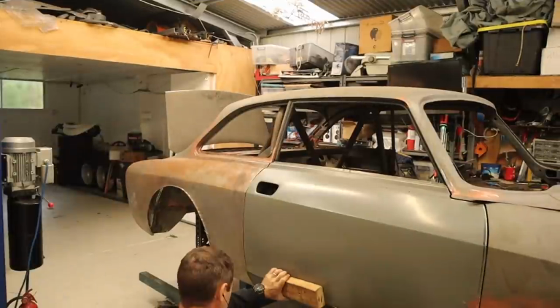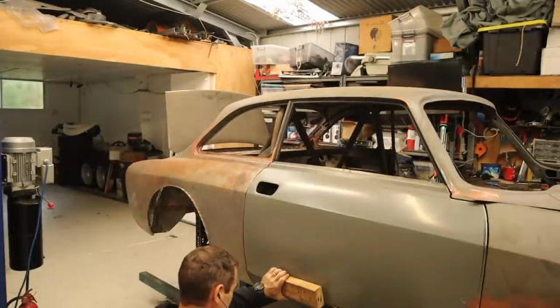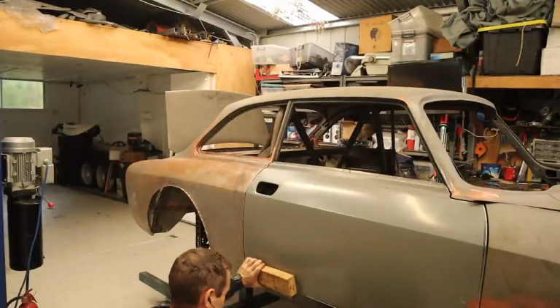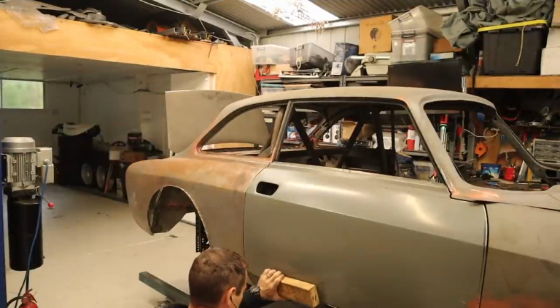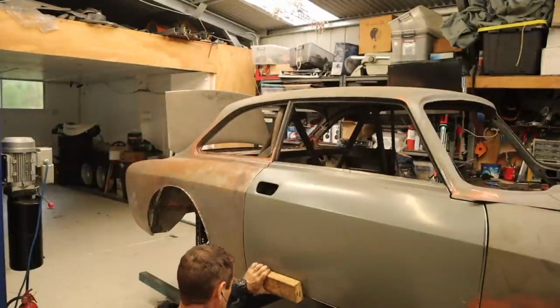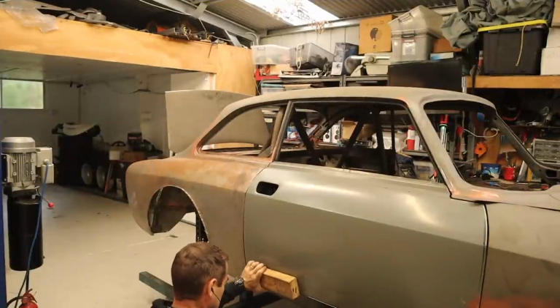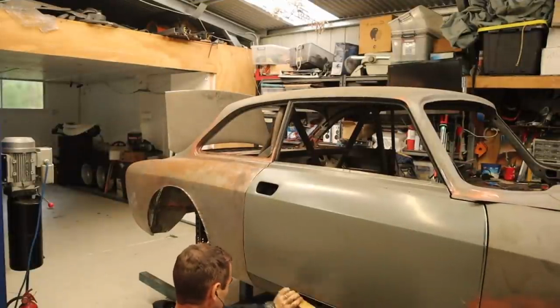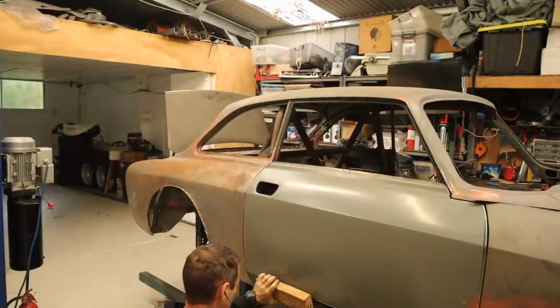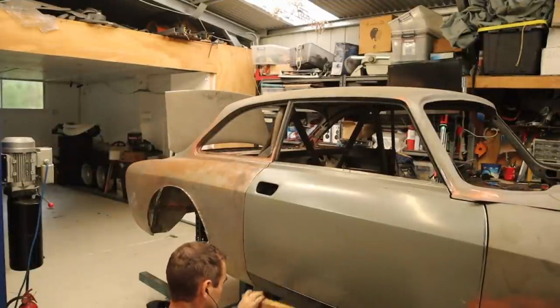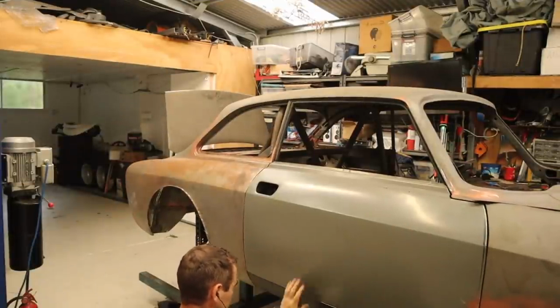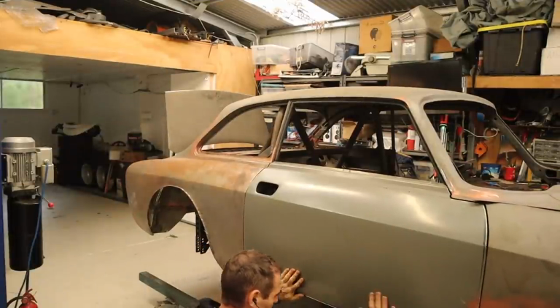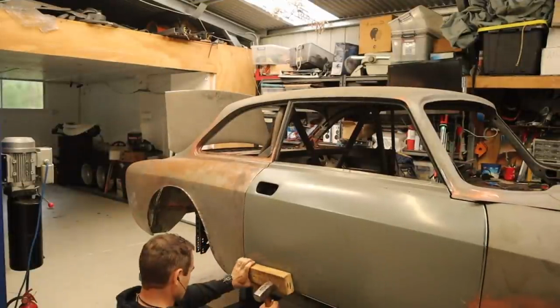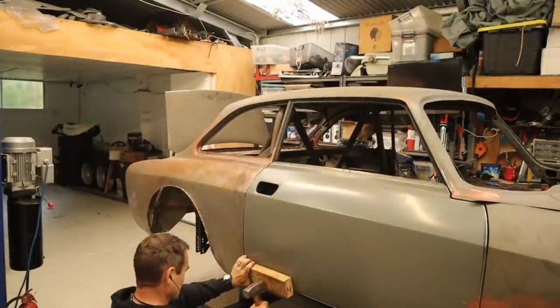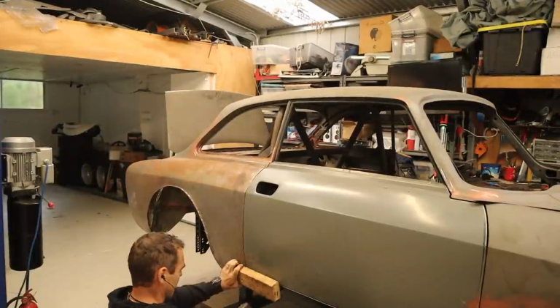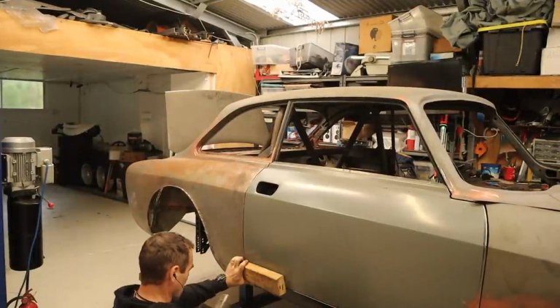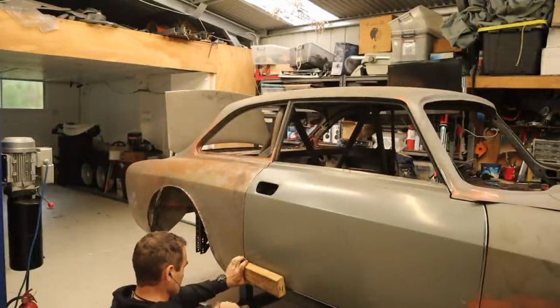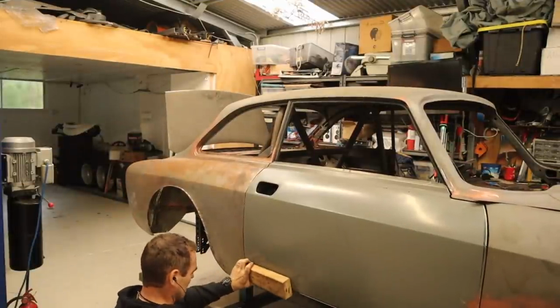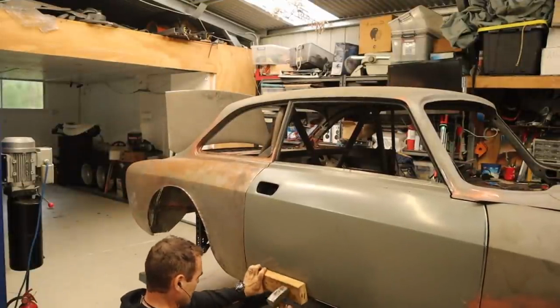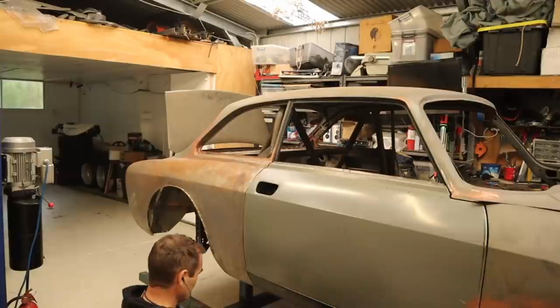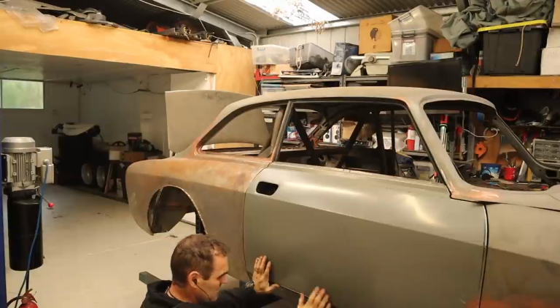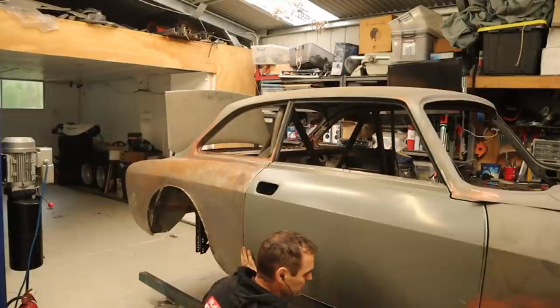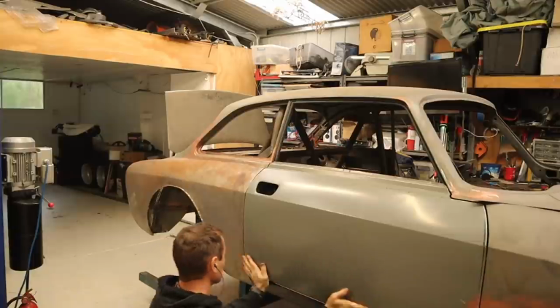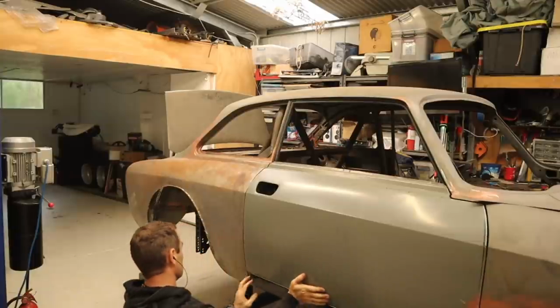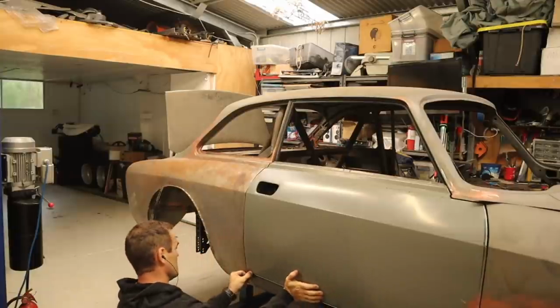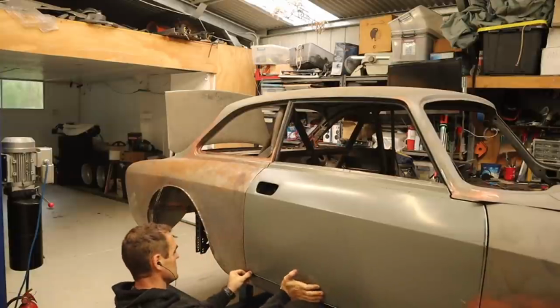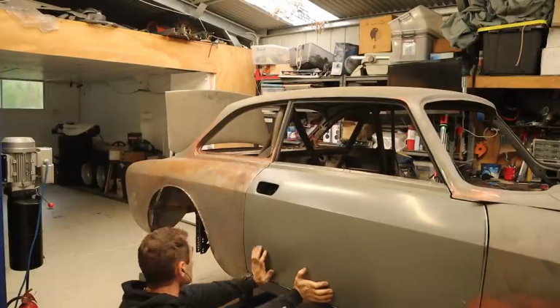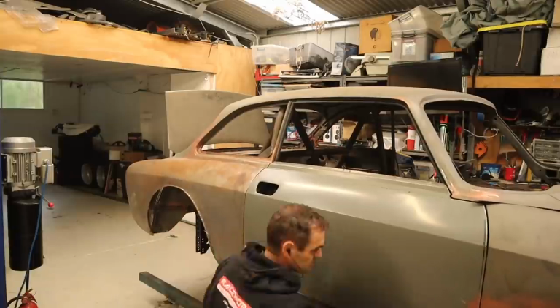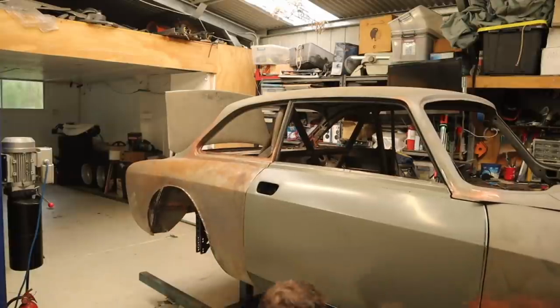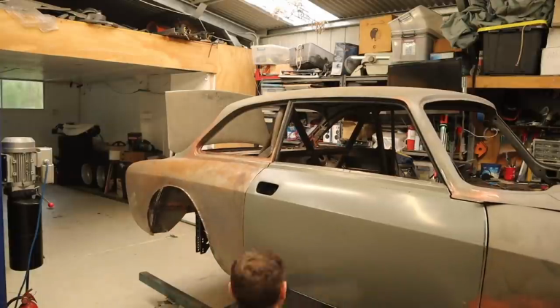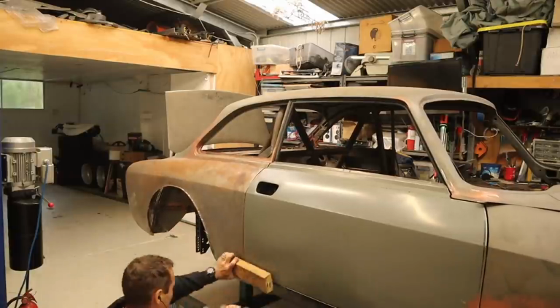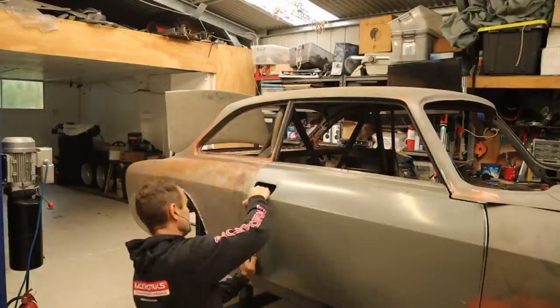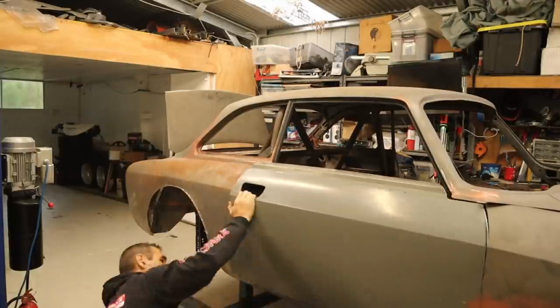You can see here I'm hammering onto a block of wood to help bend that bottom edge of the door in nice and evenly, without damaging or denting the door itself.